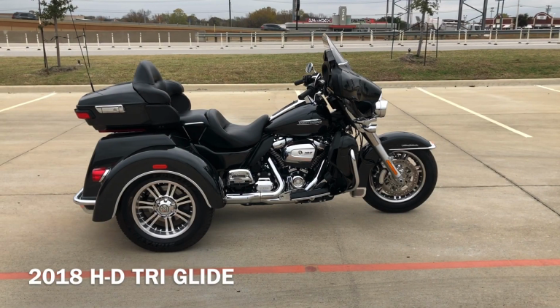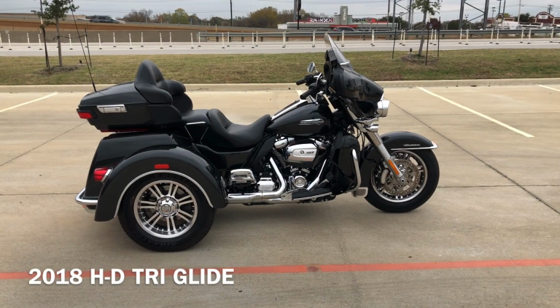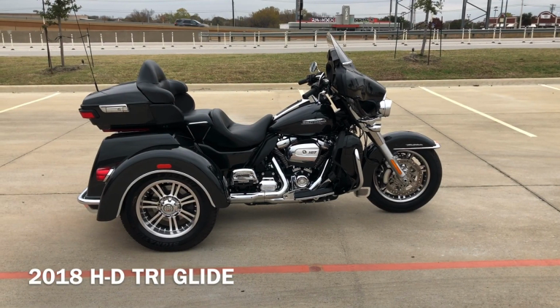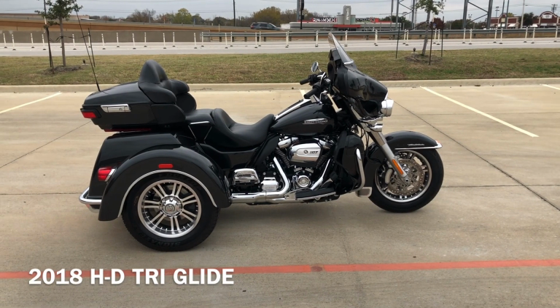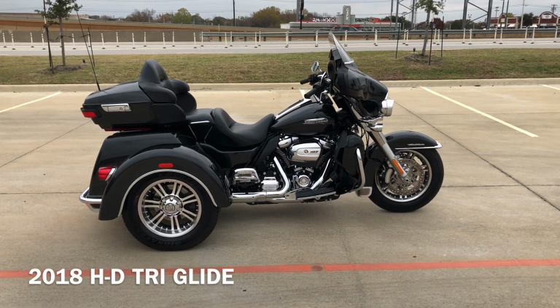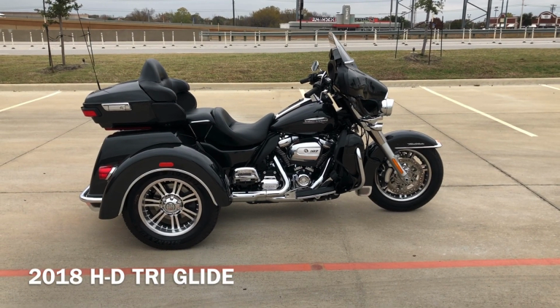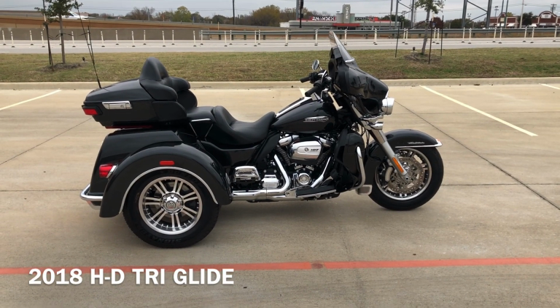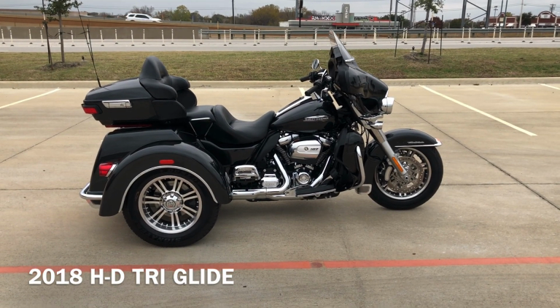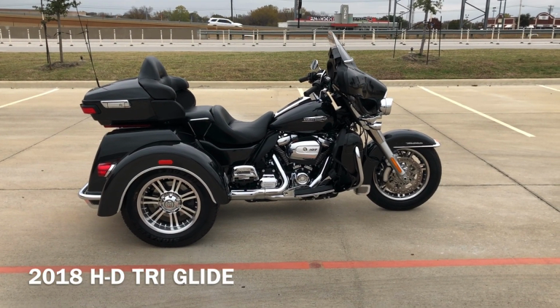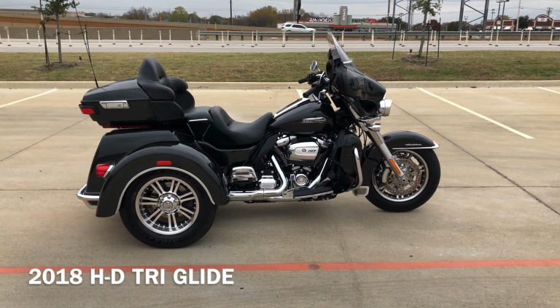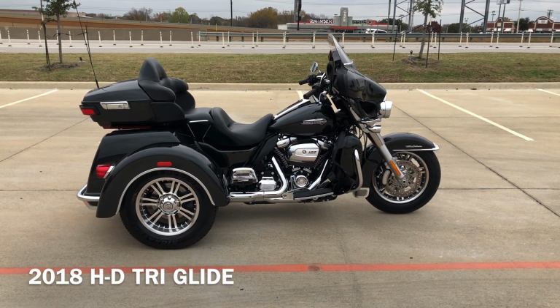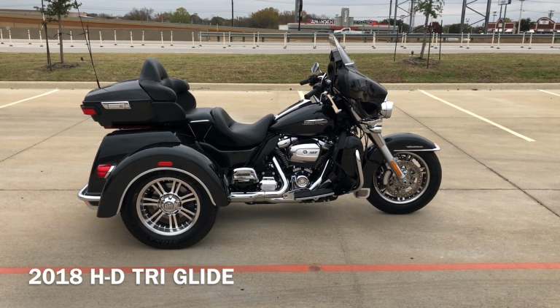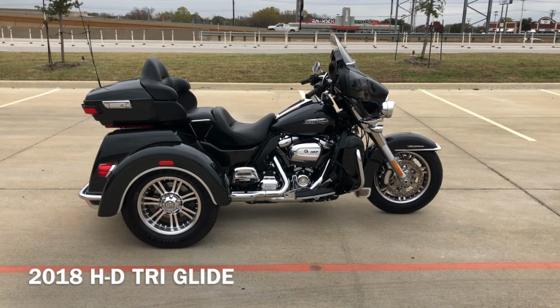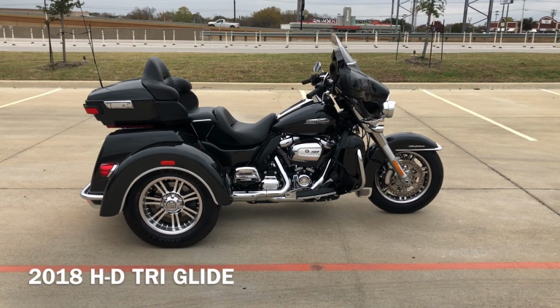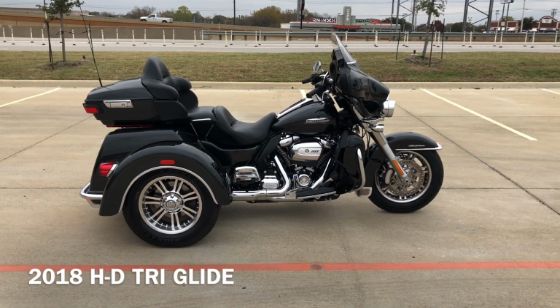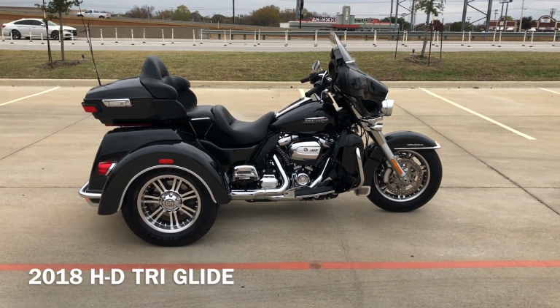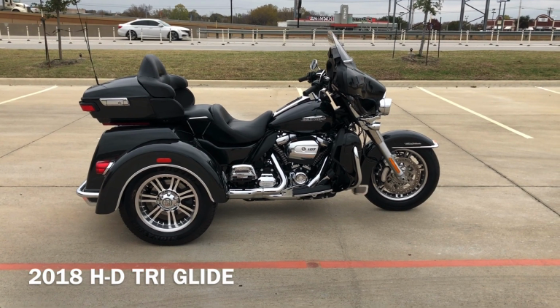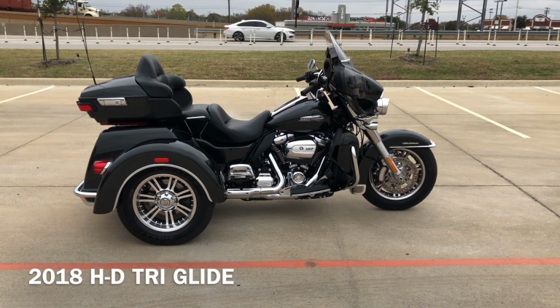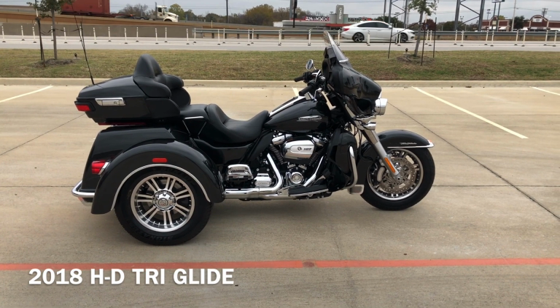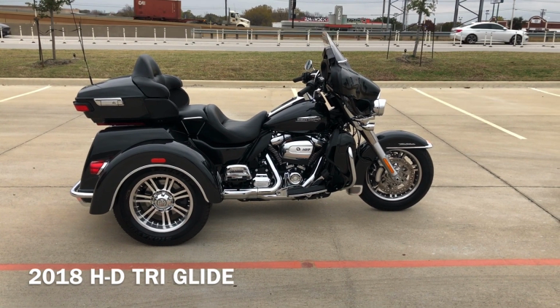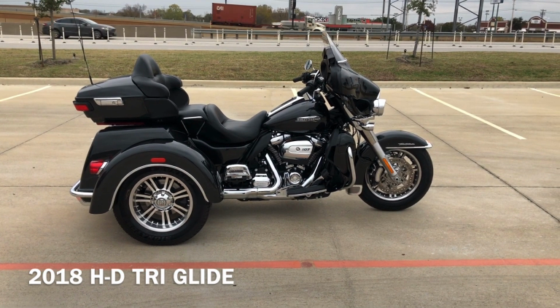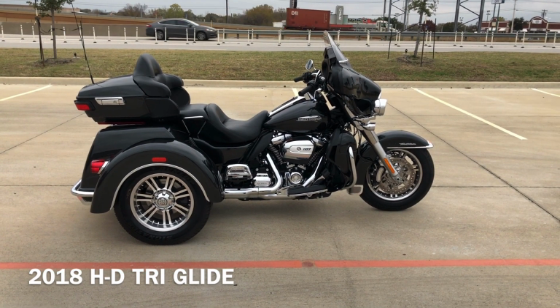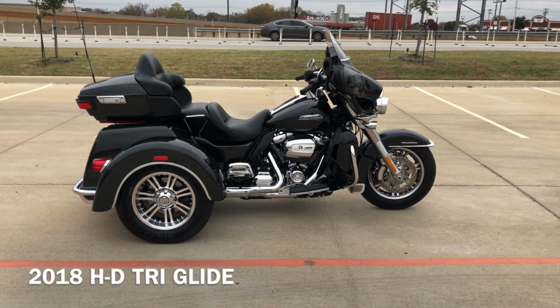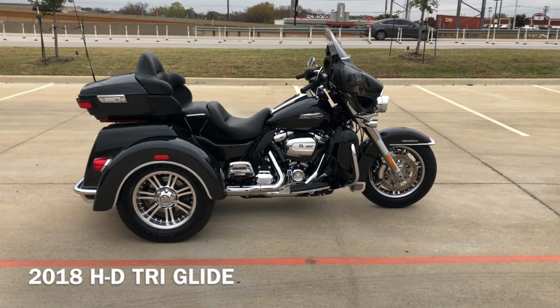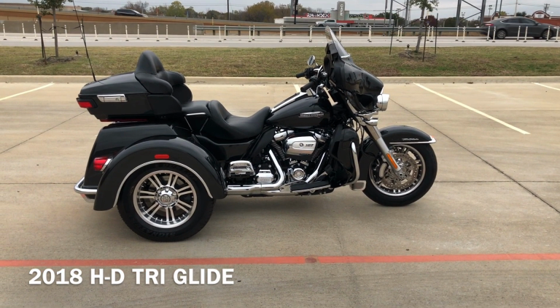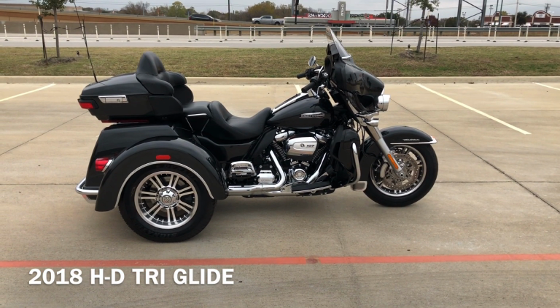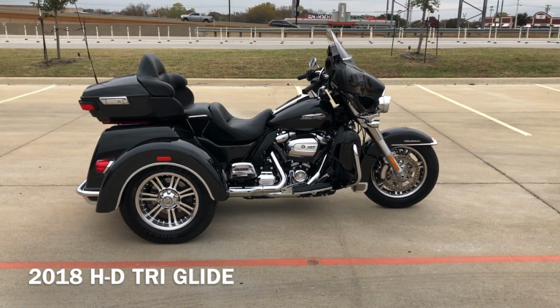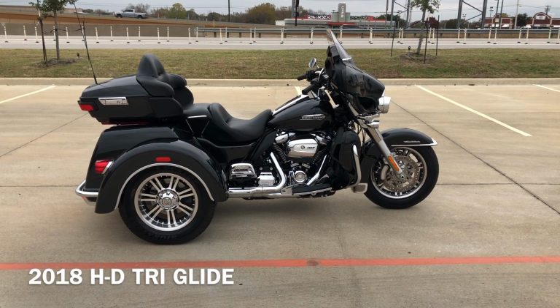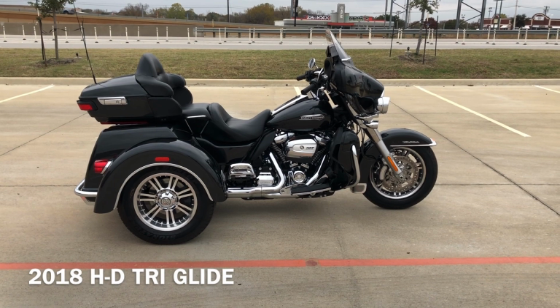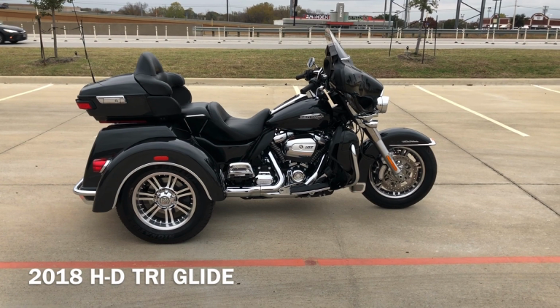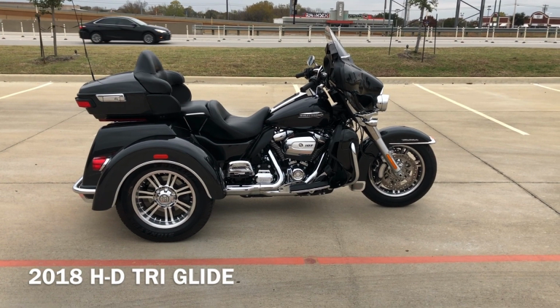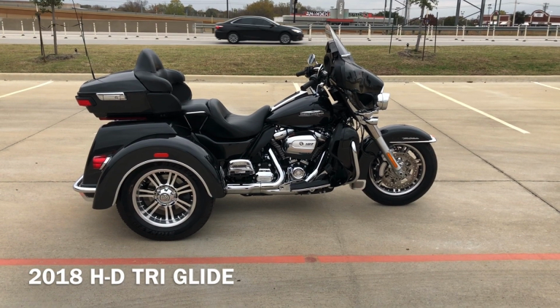Howdy folks, this is Rusty with American Motorcycle Trading Company here in Bedford, Texas. We've got a 2018 Harley-Davidson Tri-Glide Ultra Classic. This is going to be one of our certified pre-owned motorcycles.